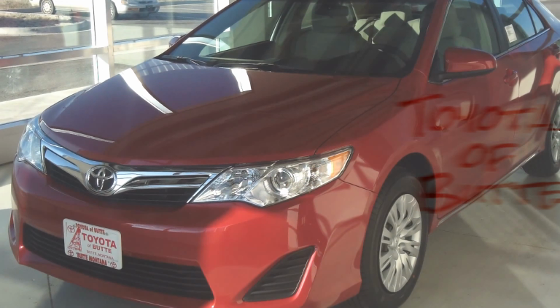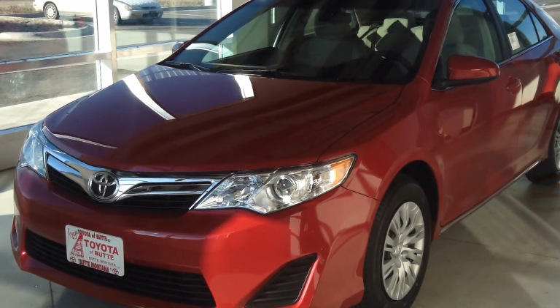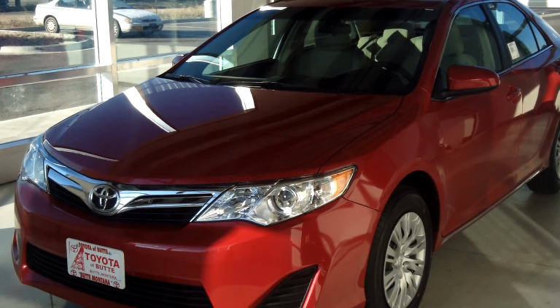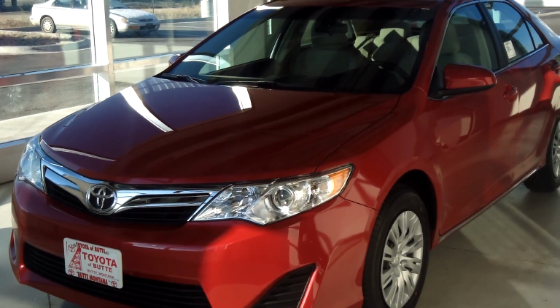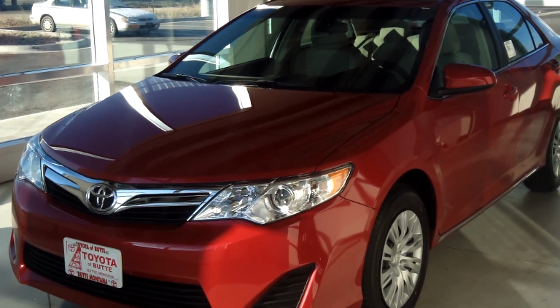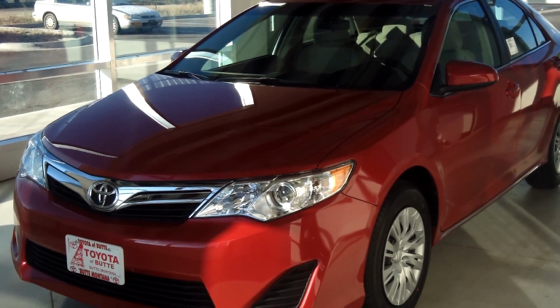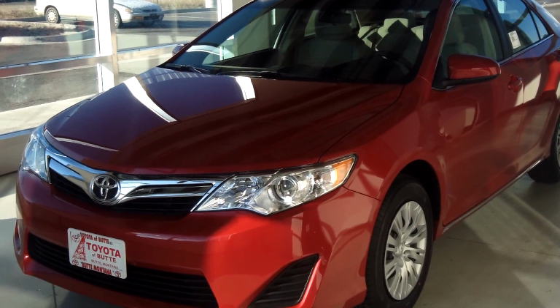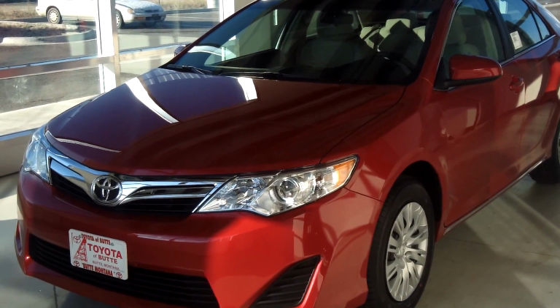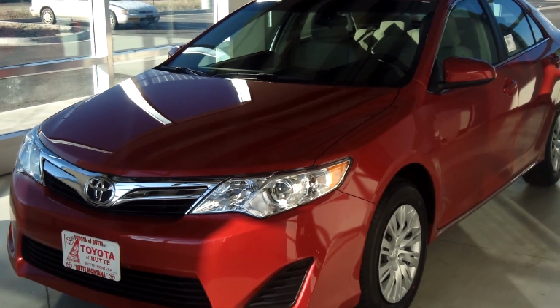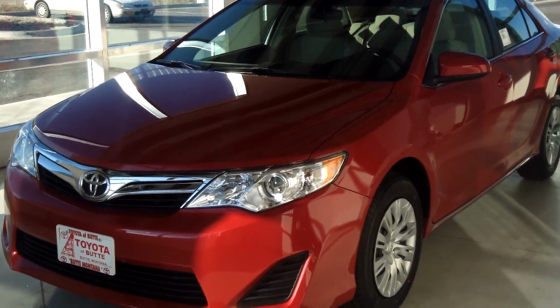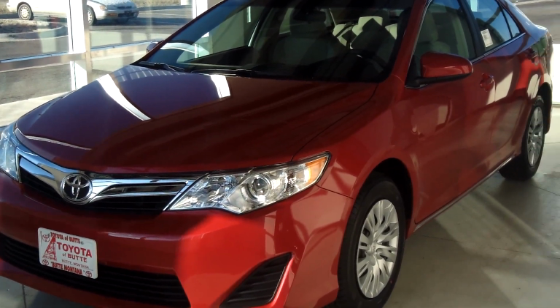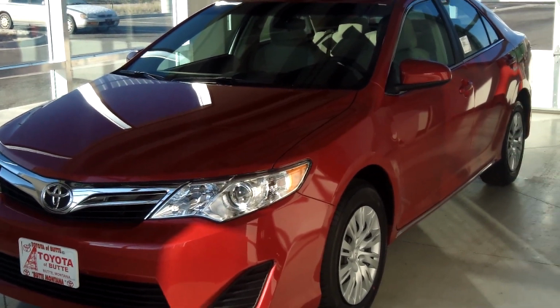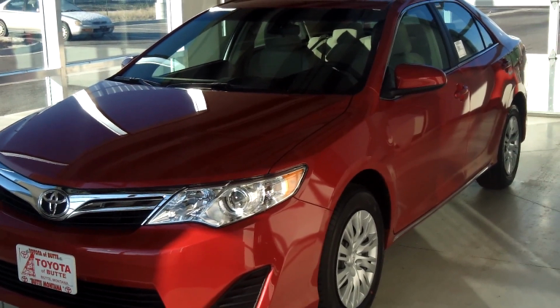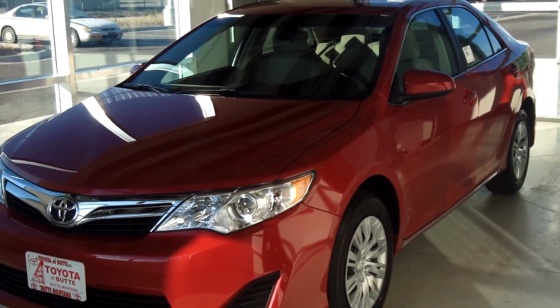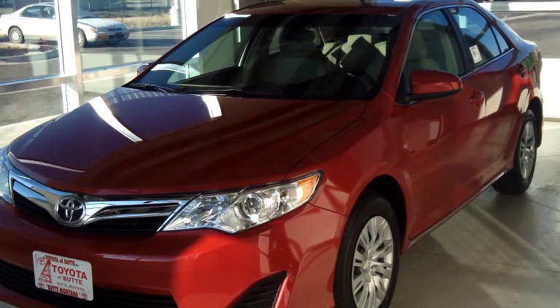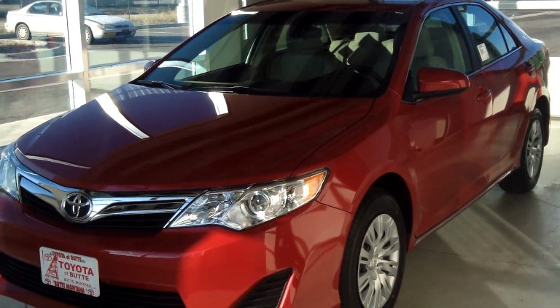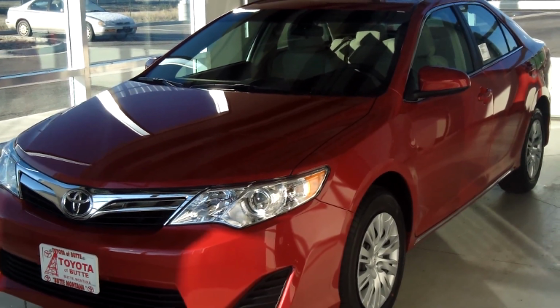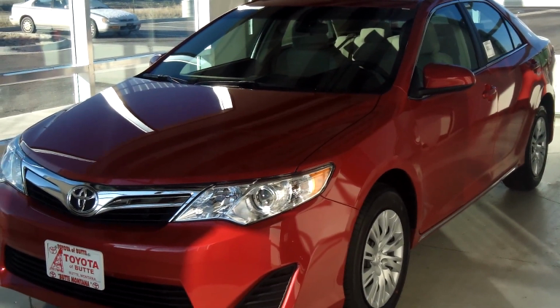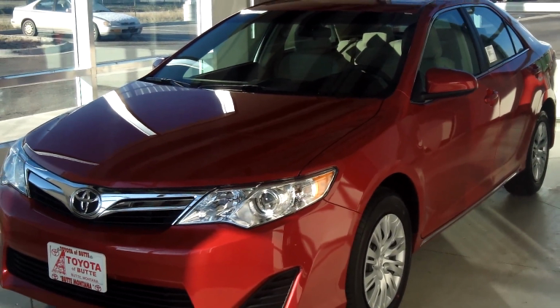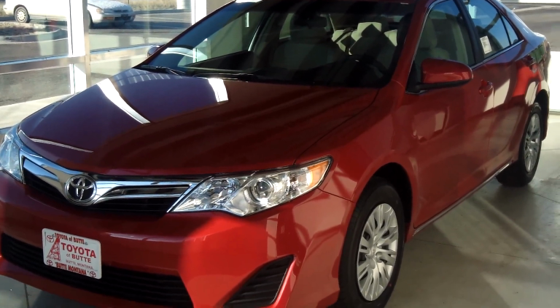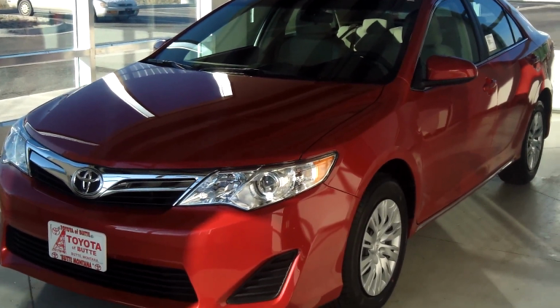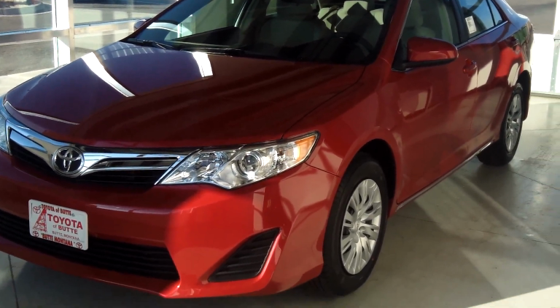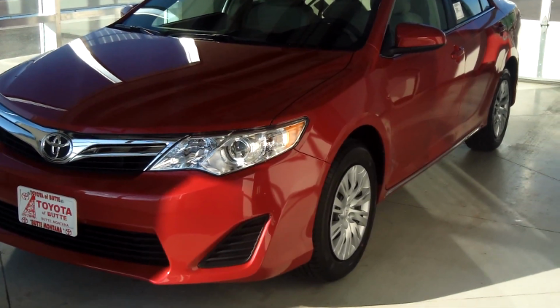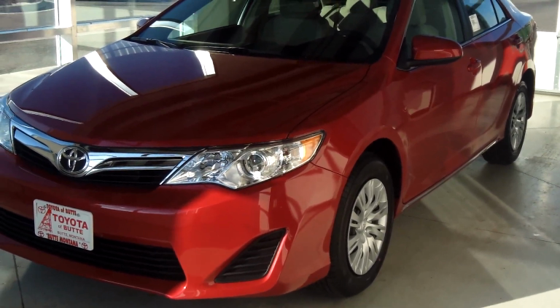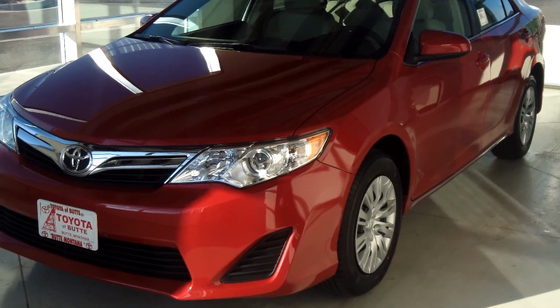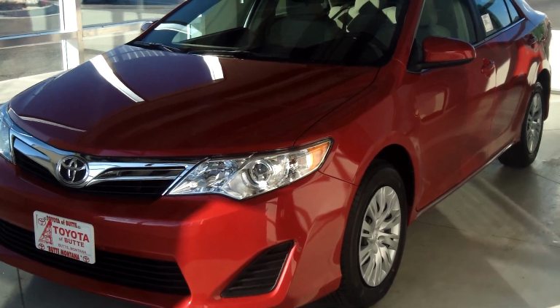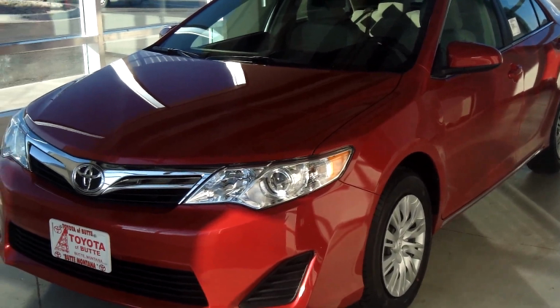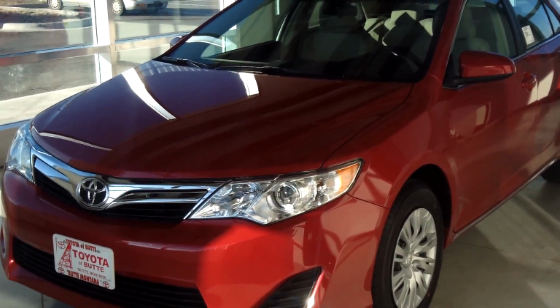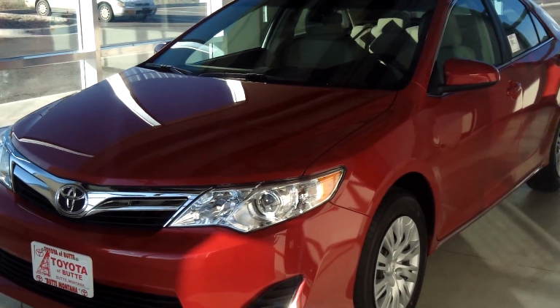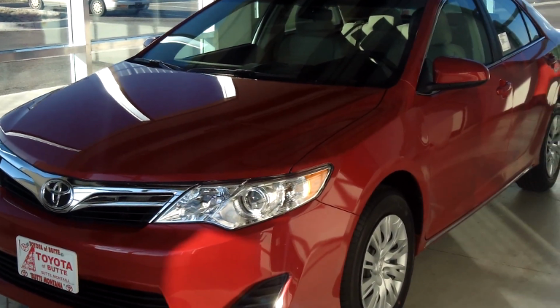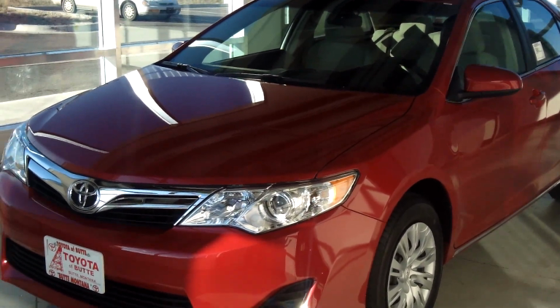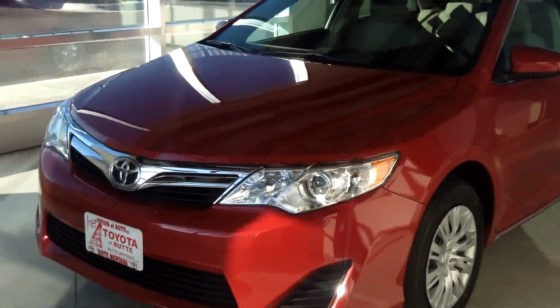This is a 2014 Toyota Camry LE. The exterior color is Barcelona Red Metallic.